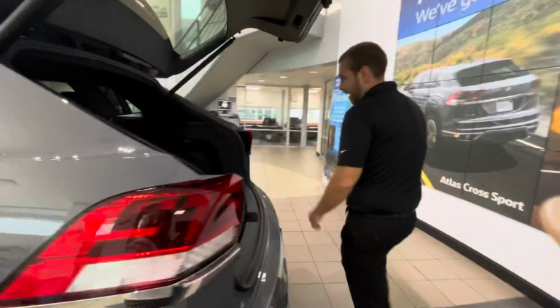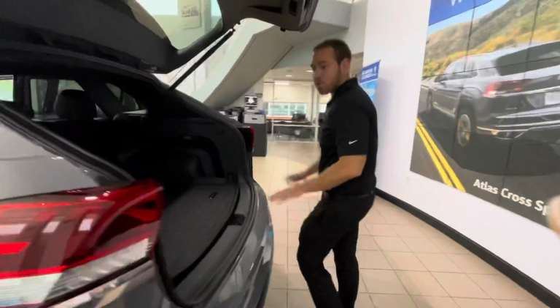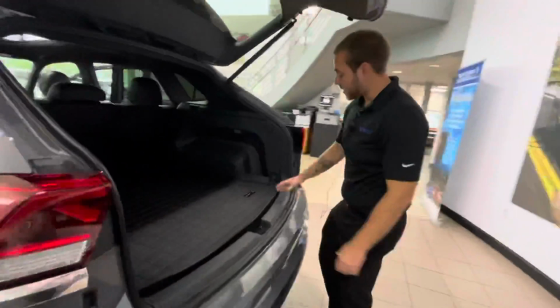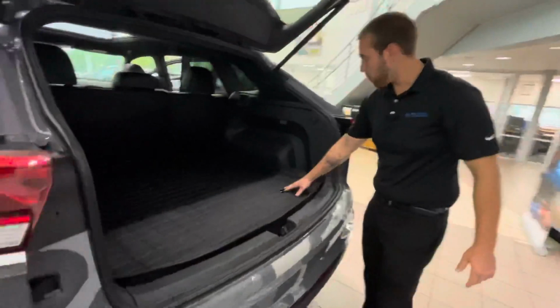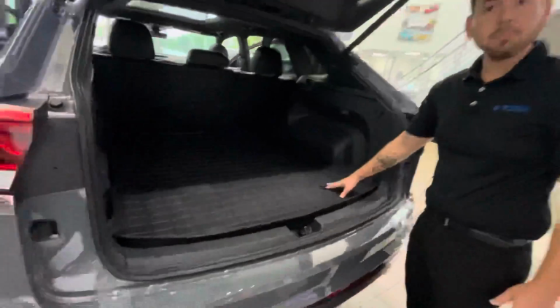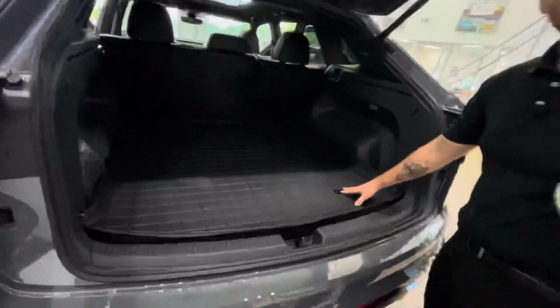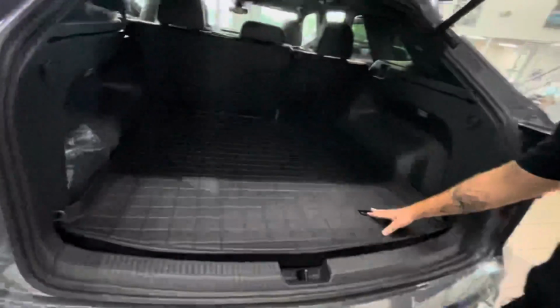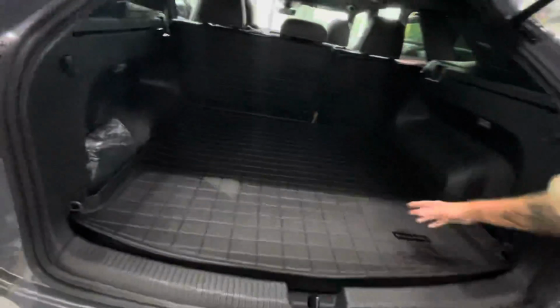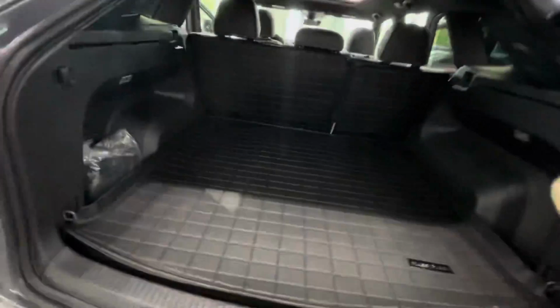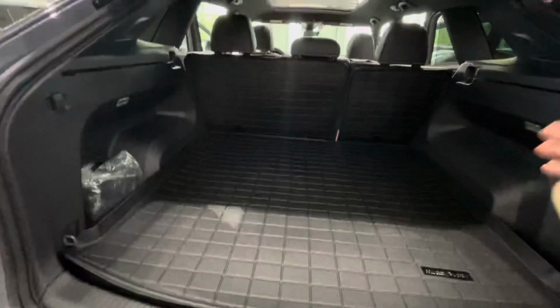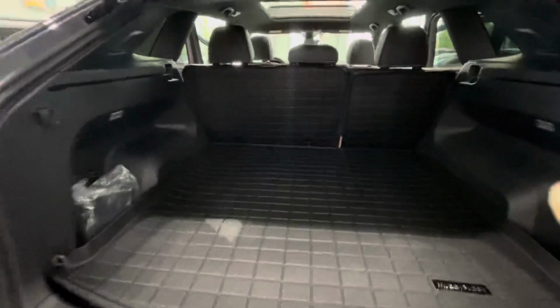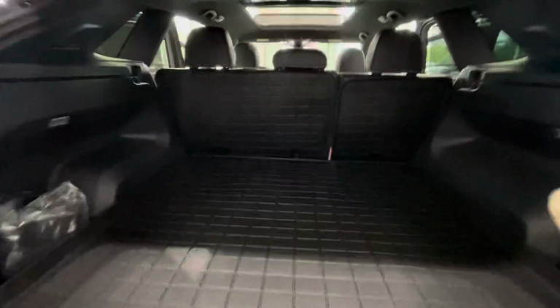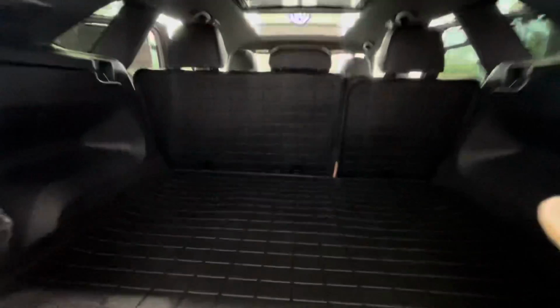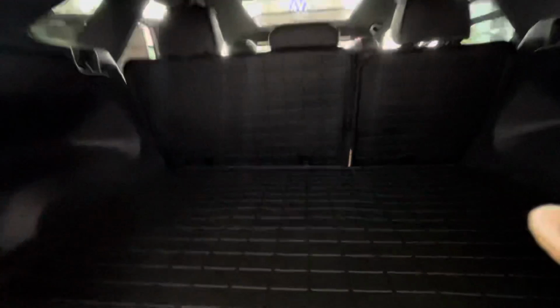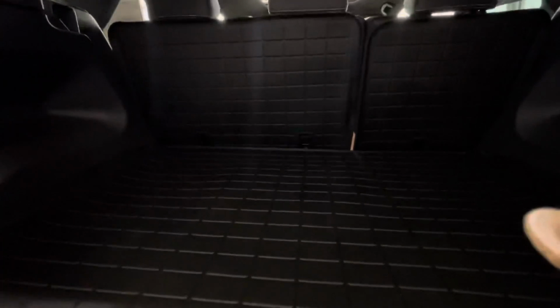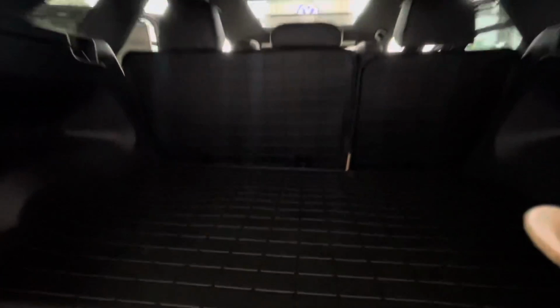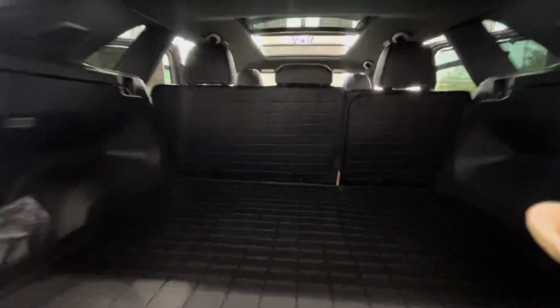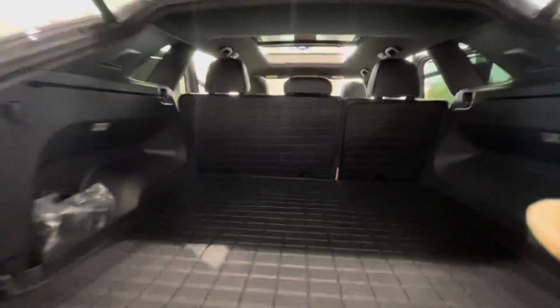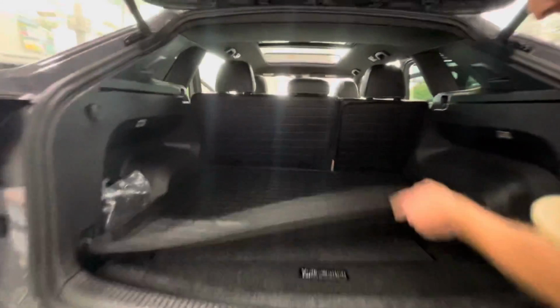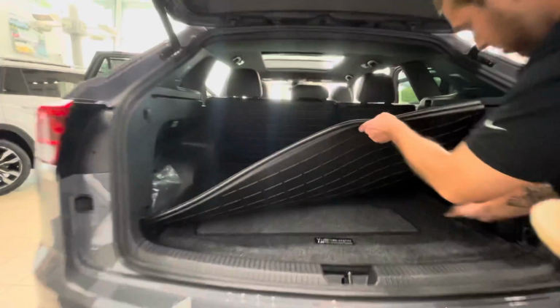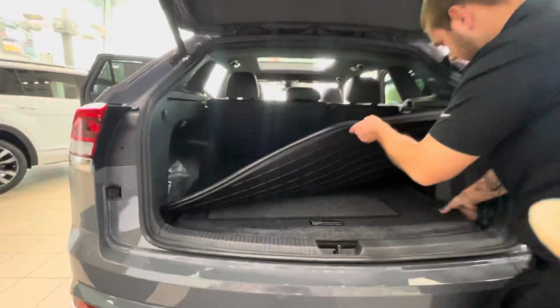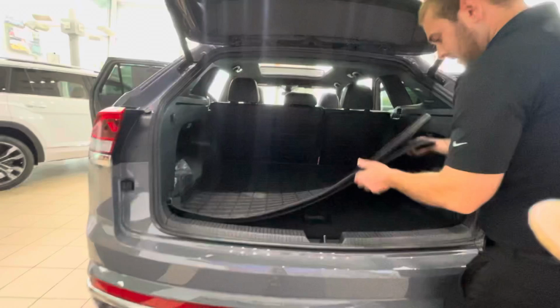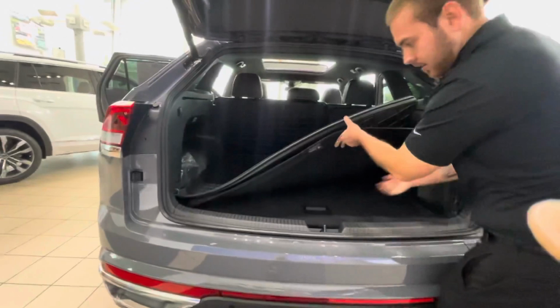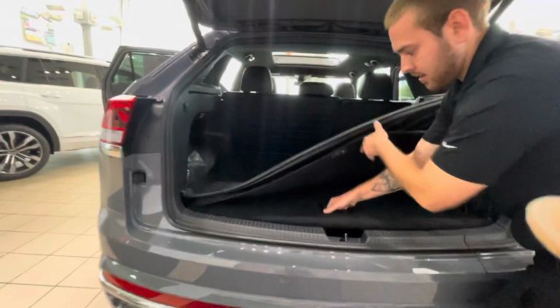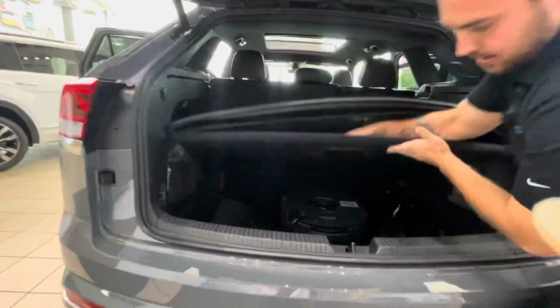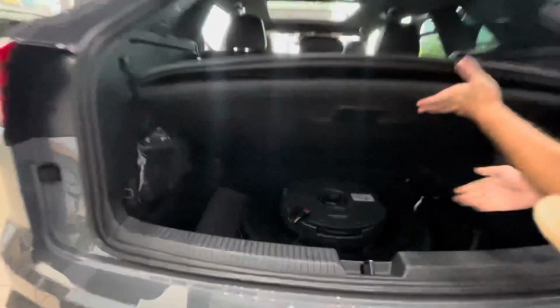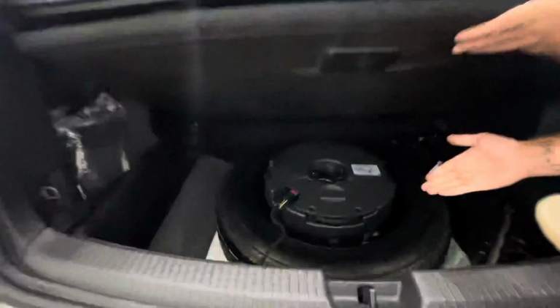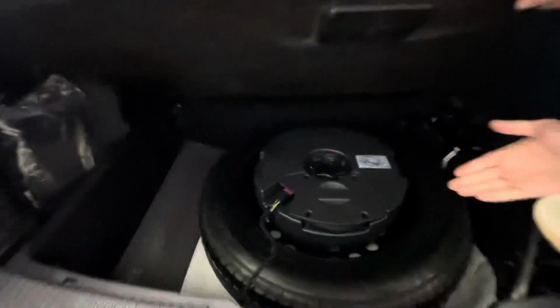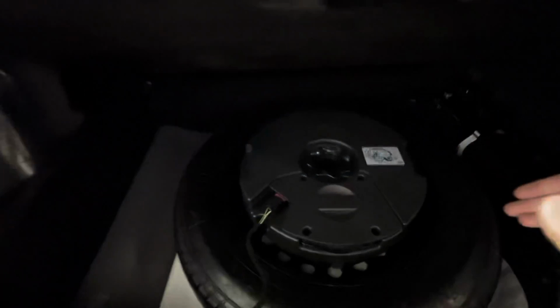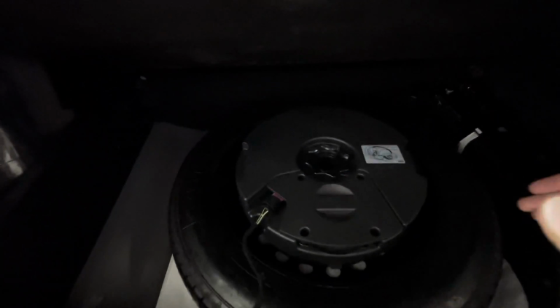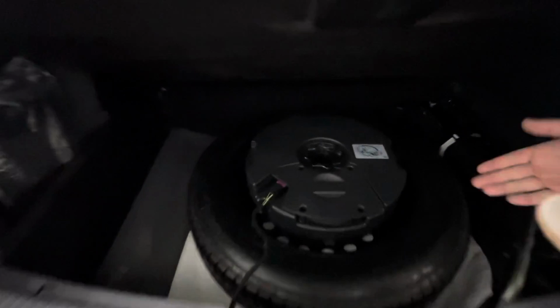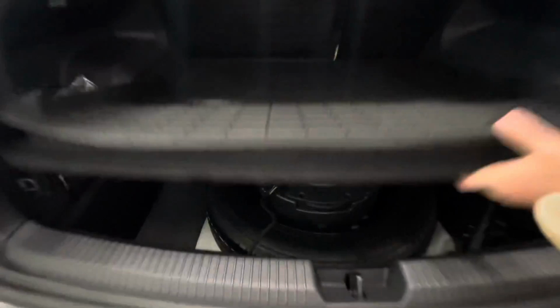This one is going to come with the Muddy Buddy guard as well, so it's going to be nice and easy to keep clean — look at that, this thing is sweet. Also going to come with your compact spare and jack system as well.